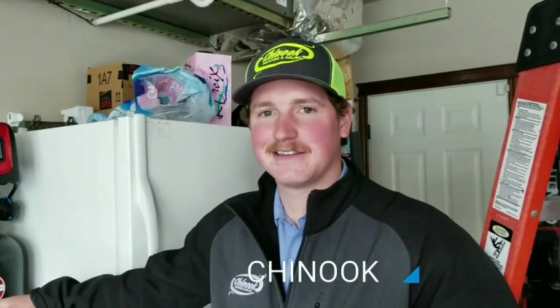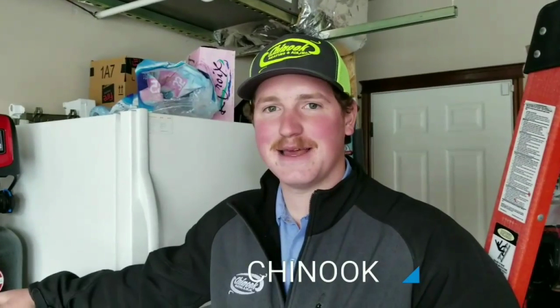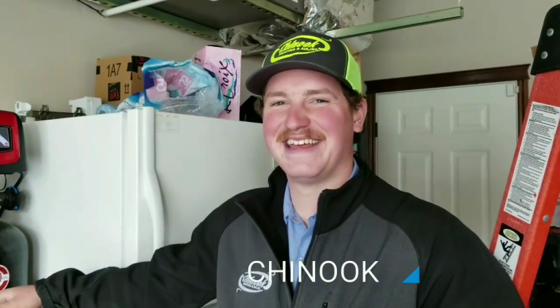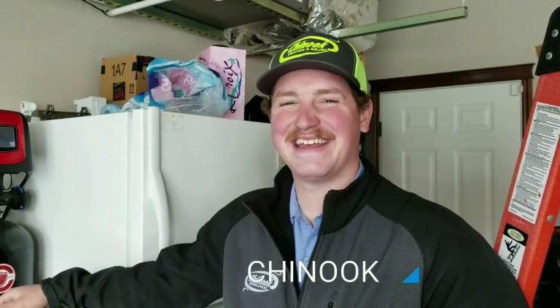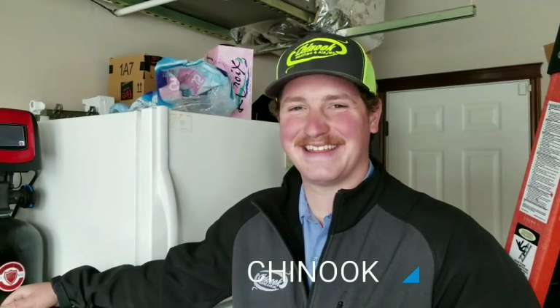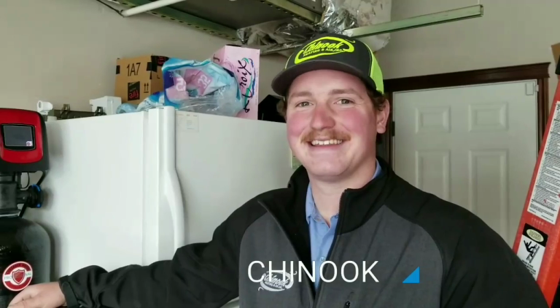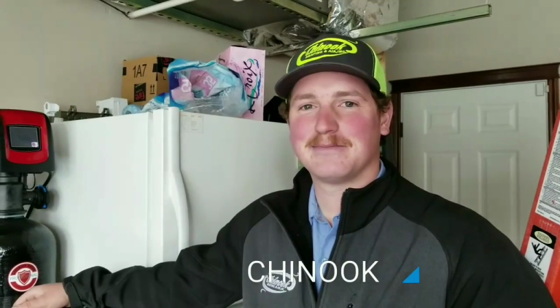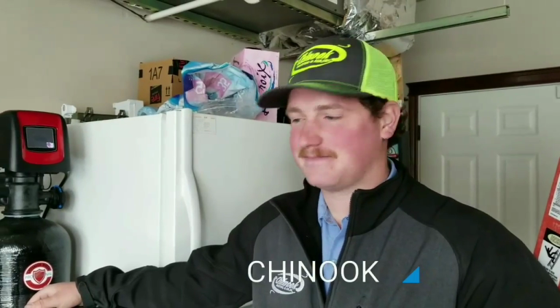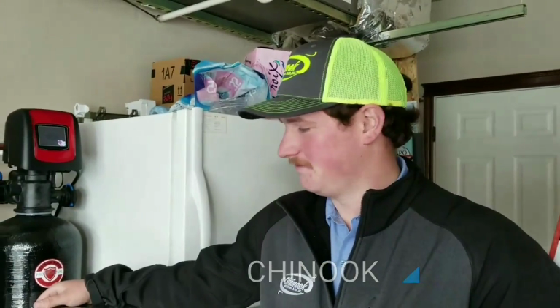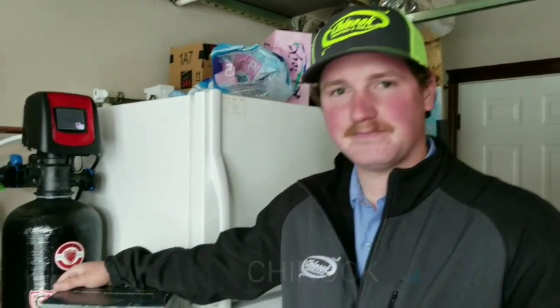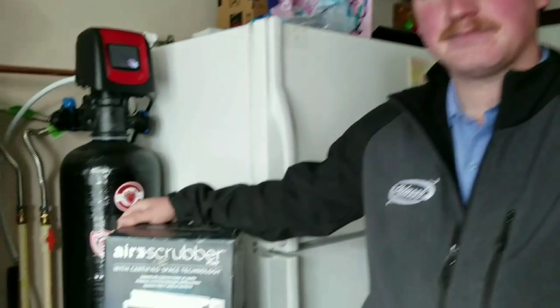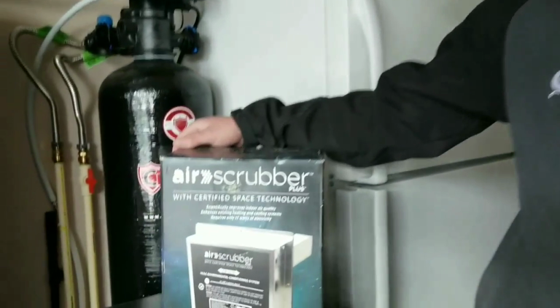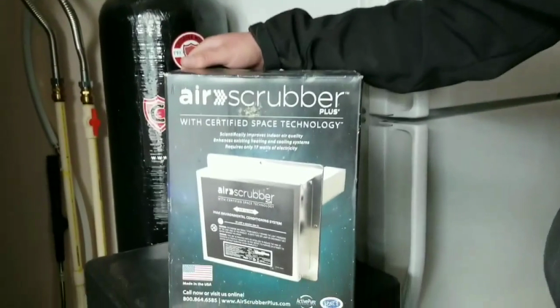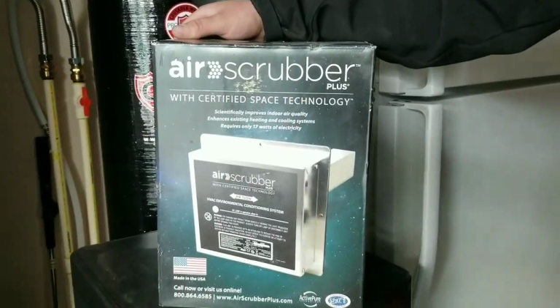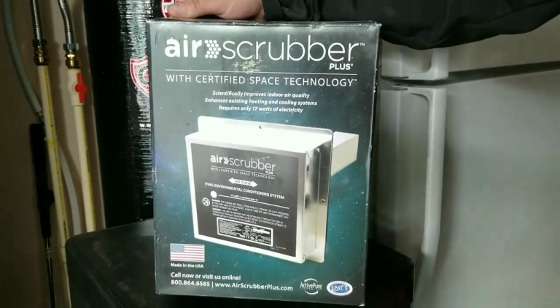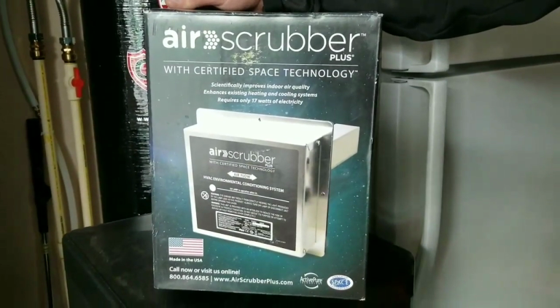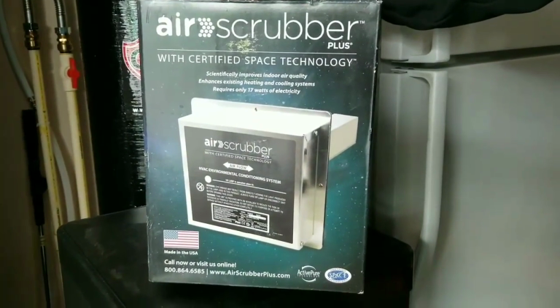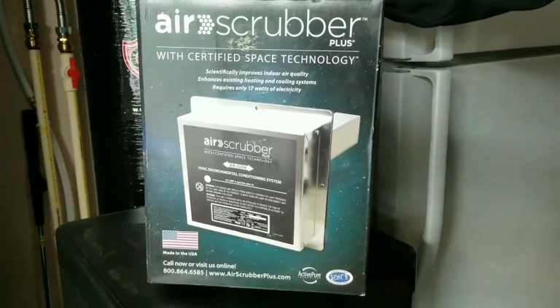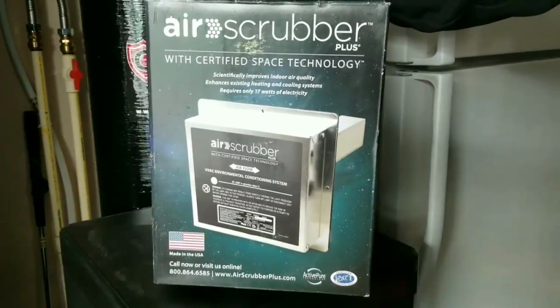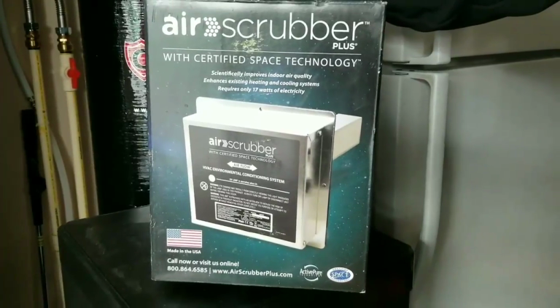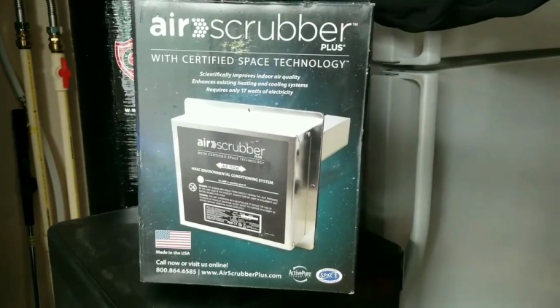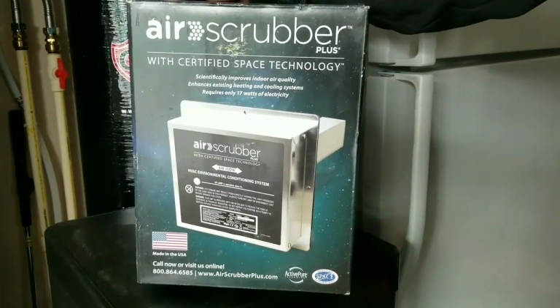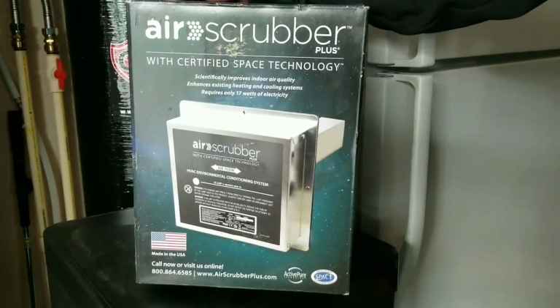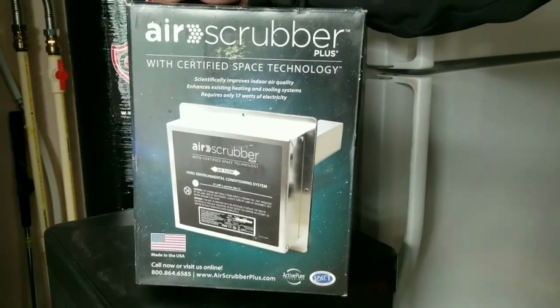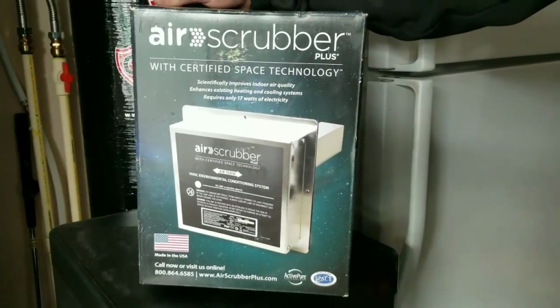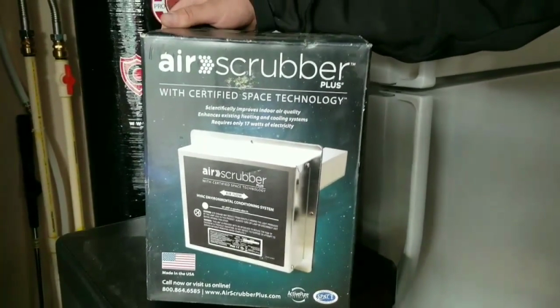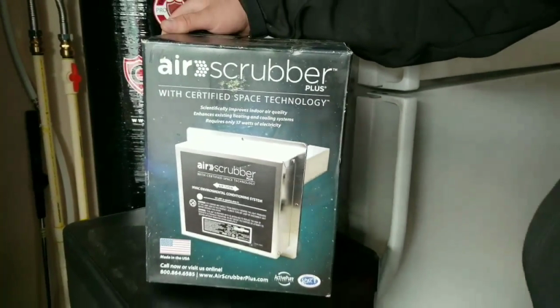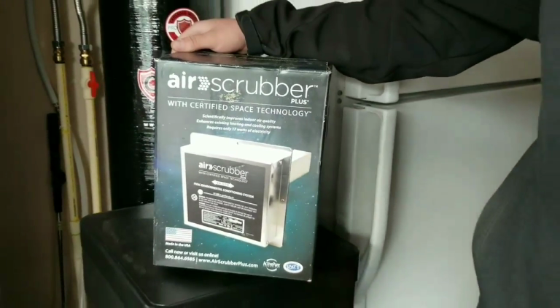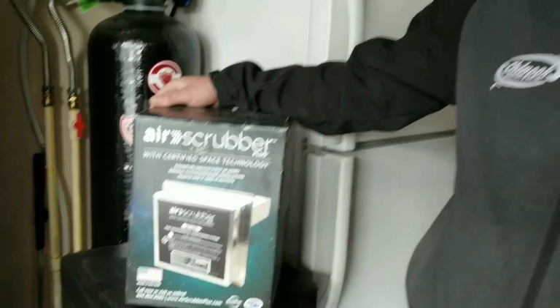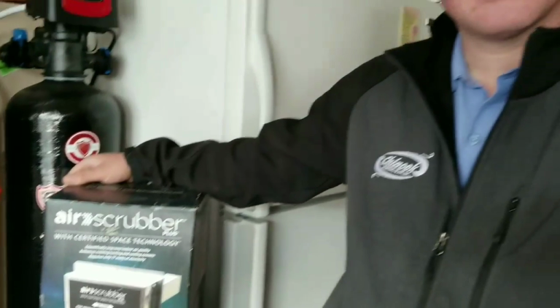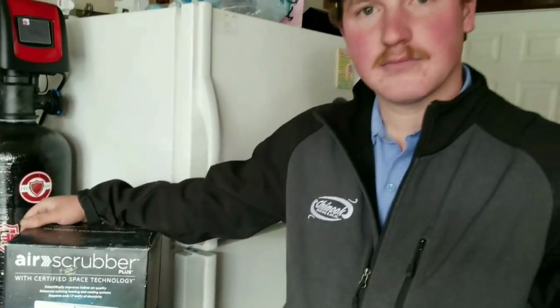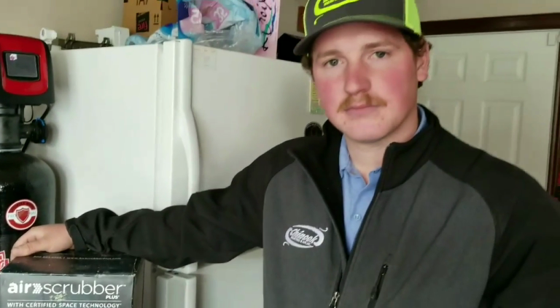This is Morgan from Chinook Indian Air, one of their professionals. Morgan's getting ready to install the air scrubber into my house. This is the same thing NASA uses on the International Space Station. Tell me, Morgan, what is the air scrubber going to do for my home?